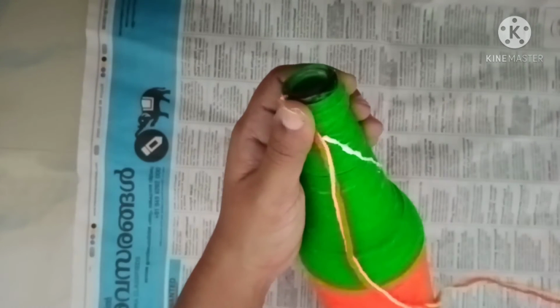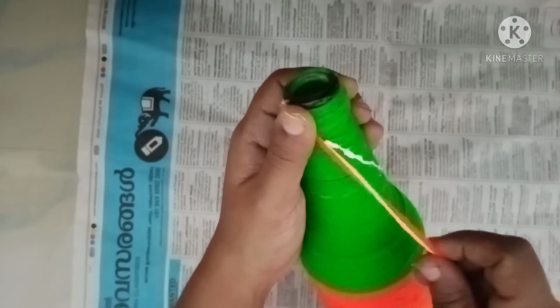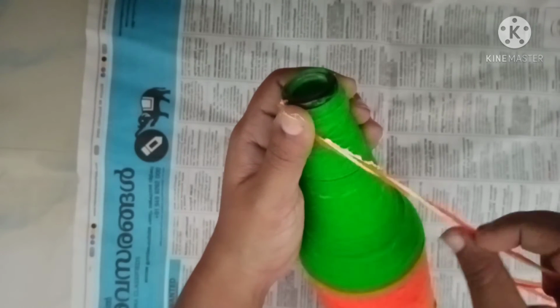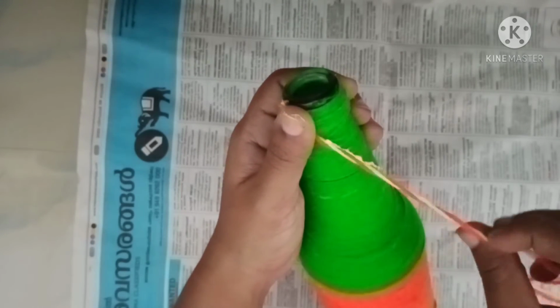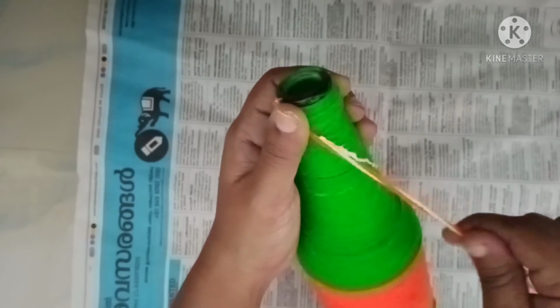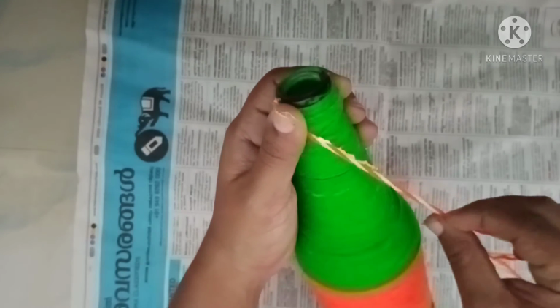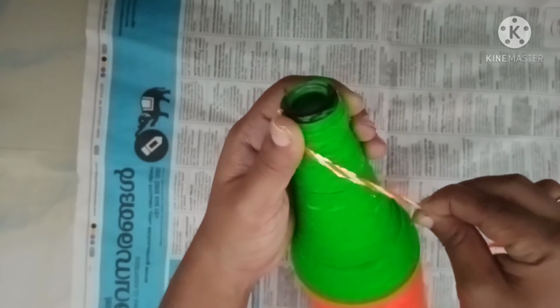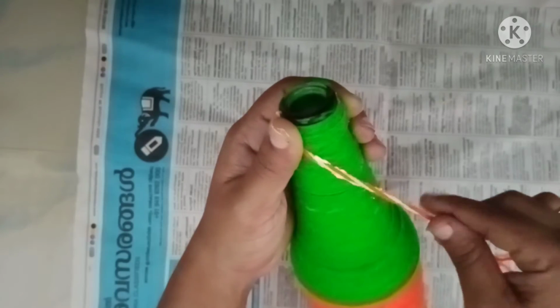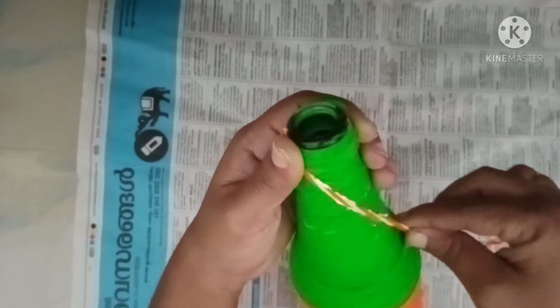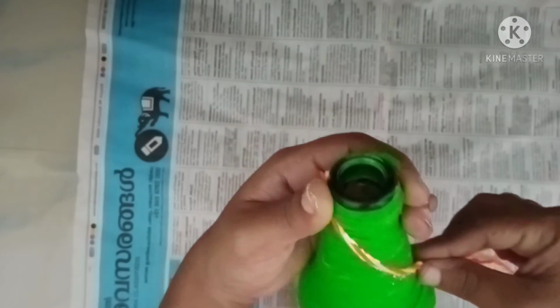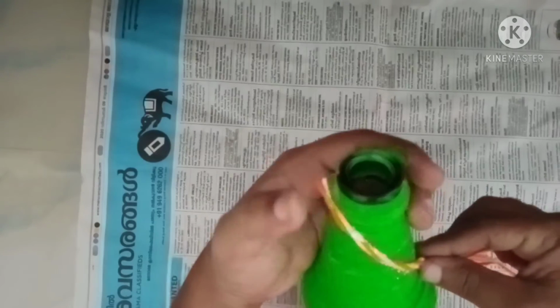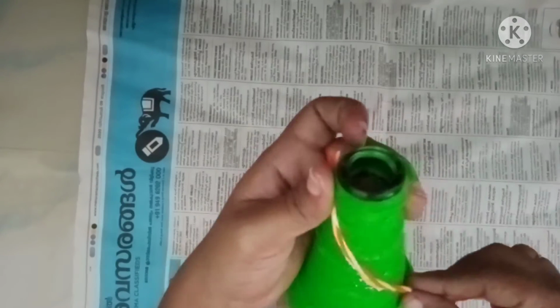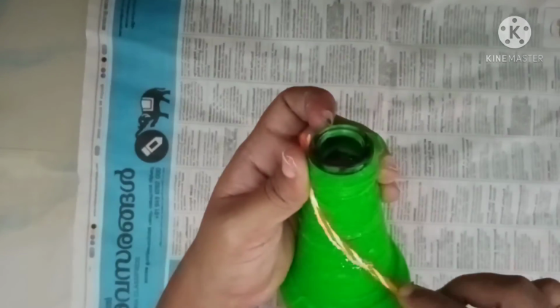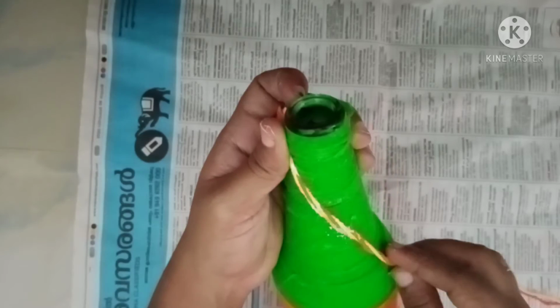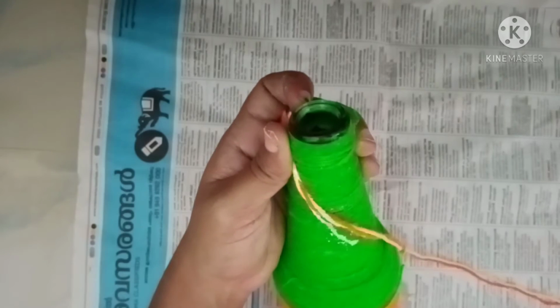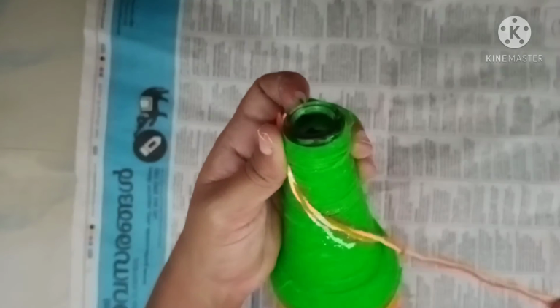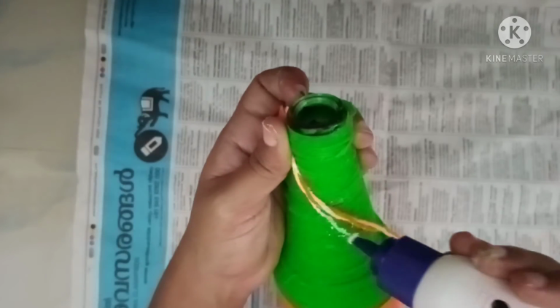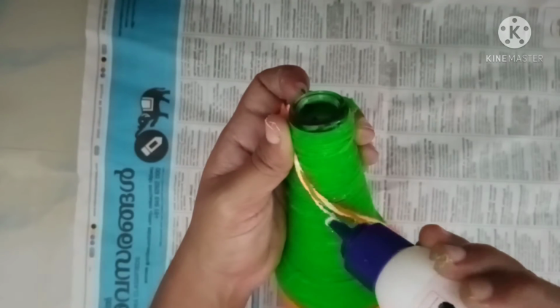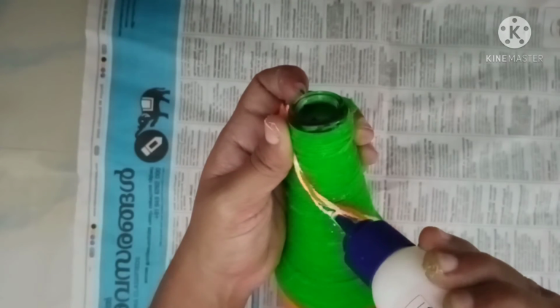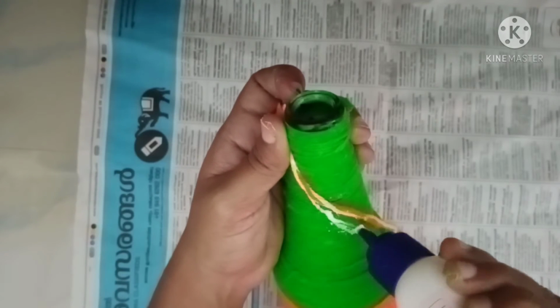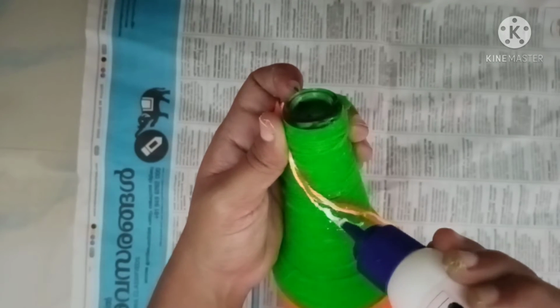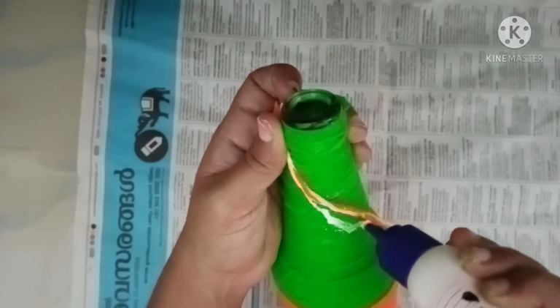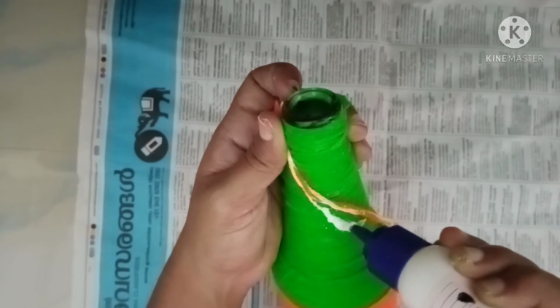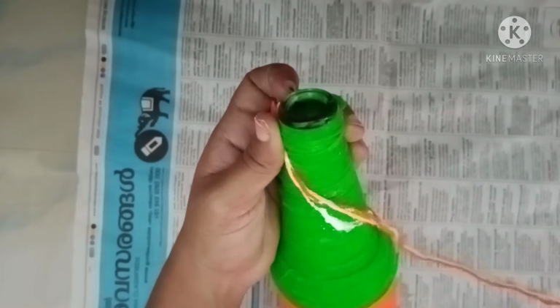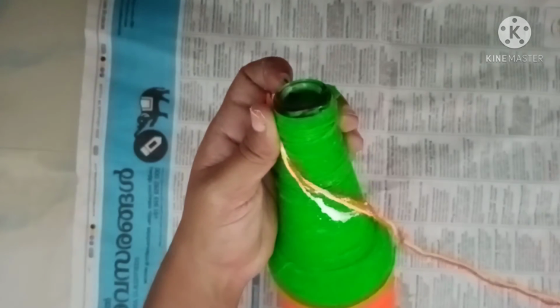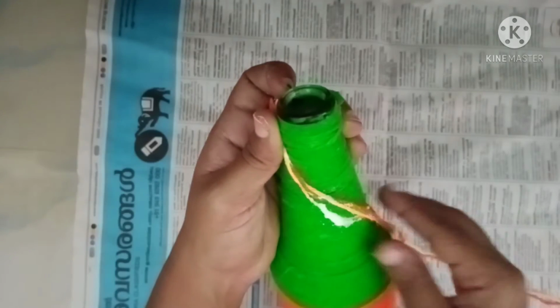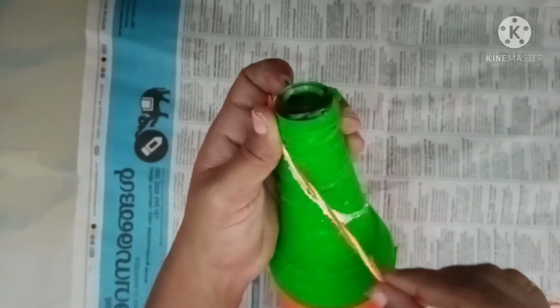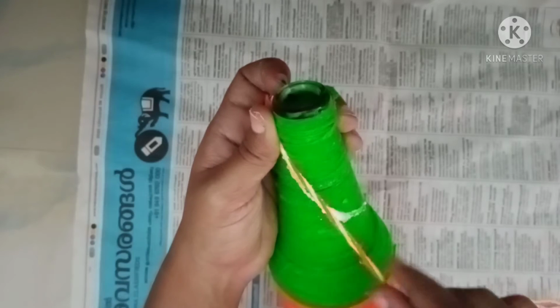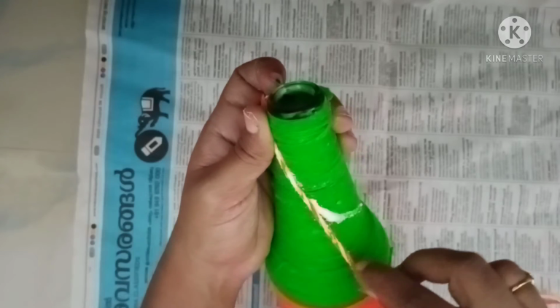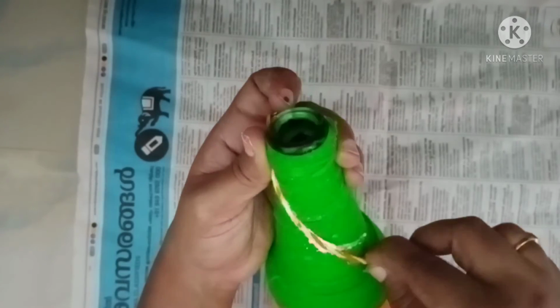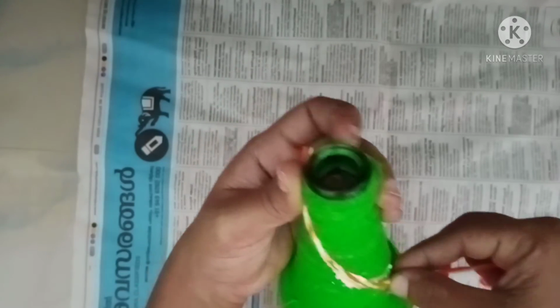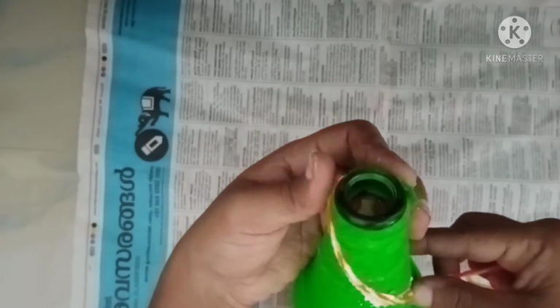We remove a bit of pevicol. We will use a little pevicol. Put the pevicol on, then put the thread in full.